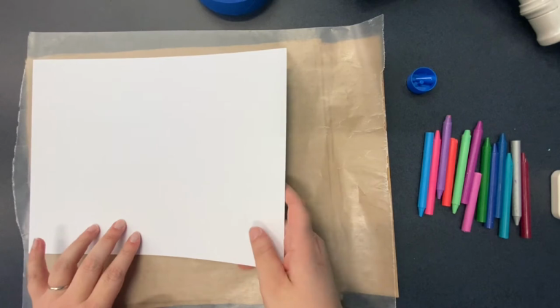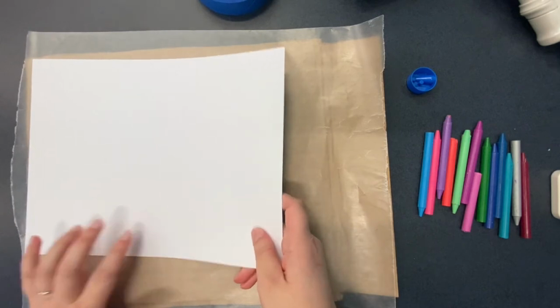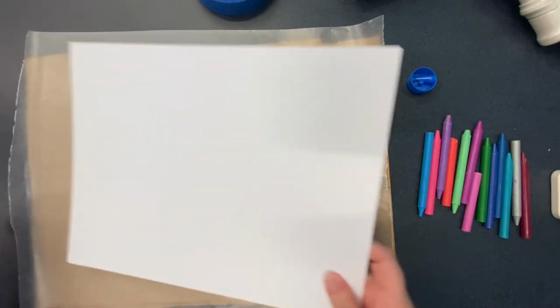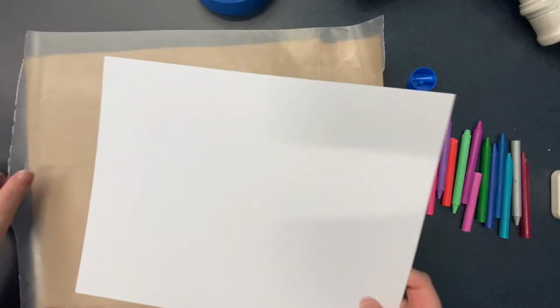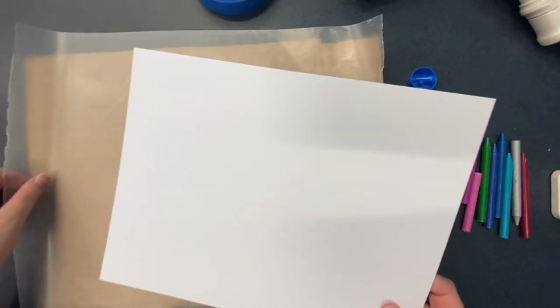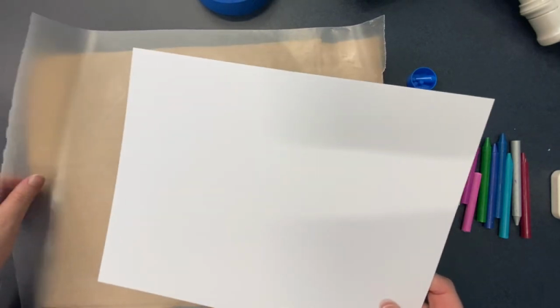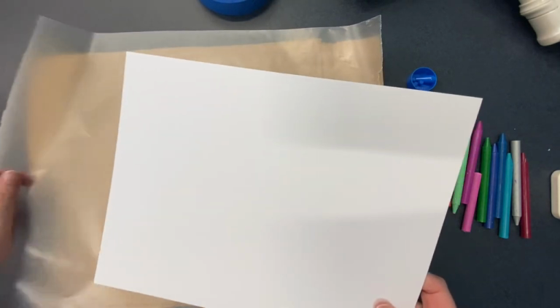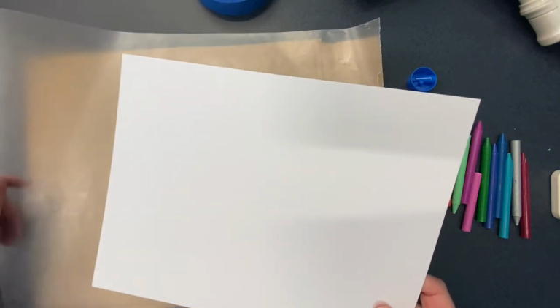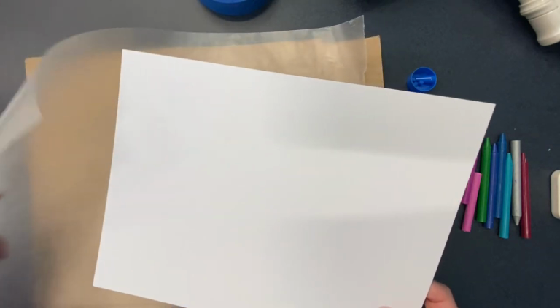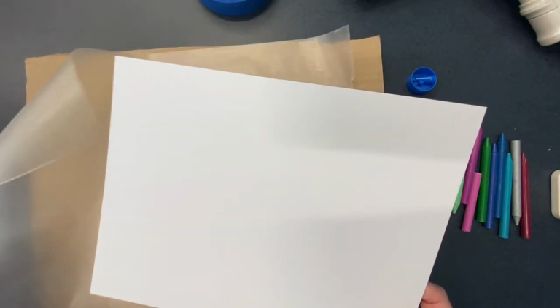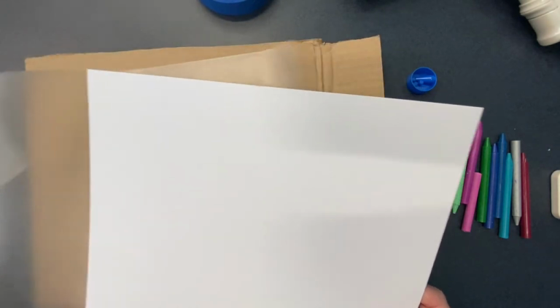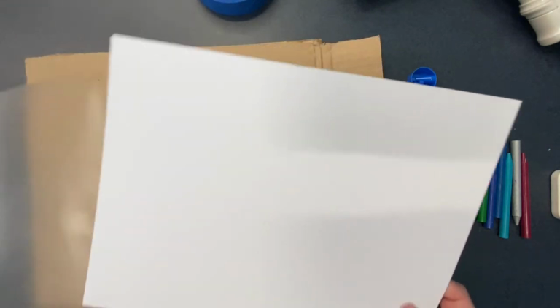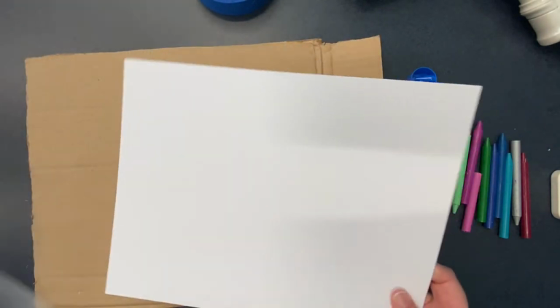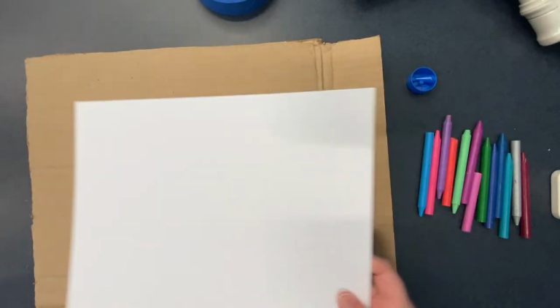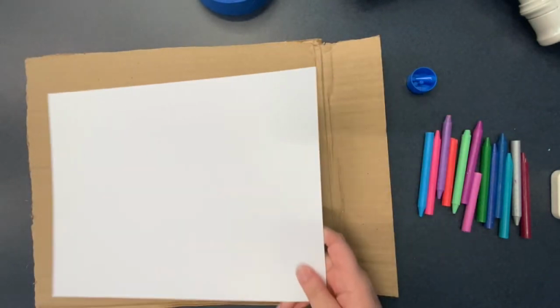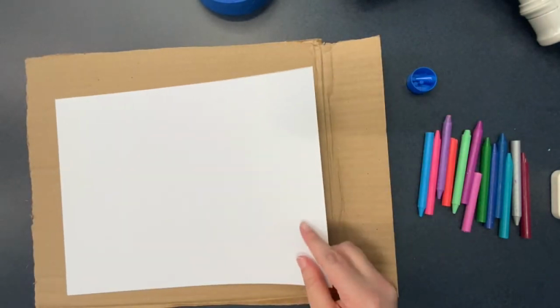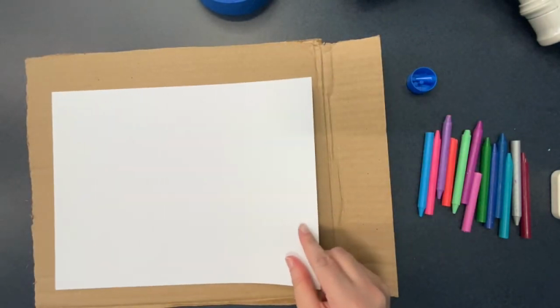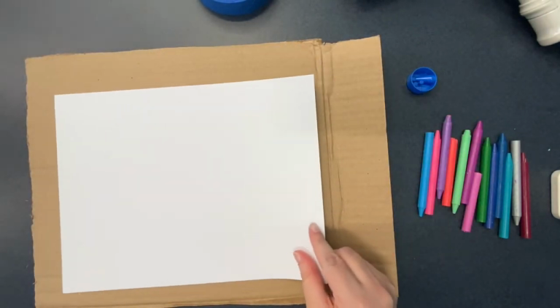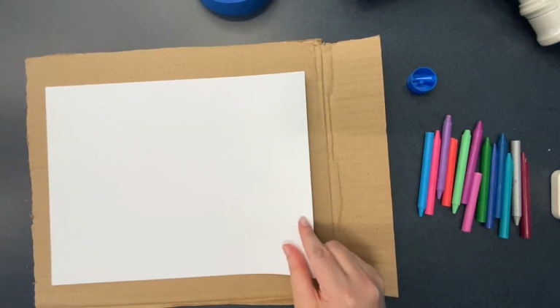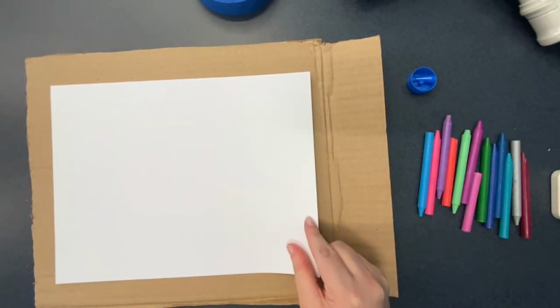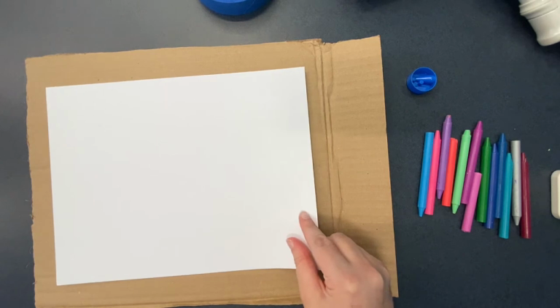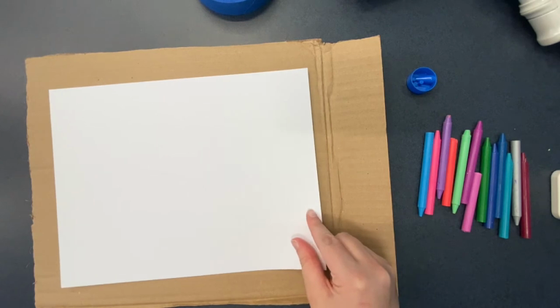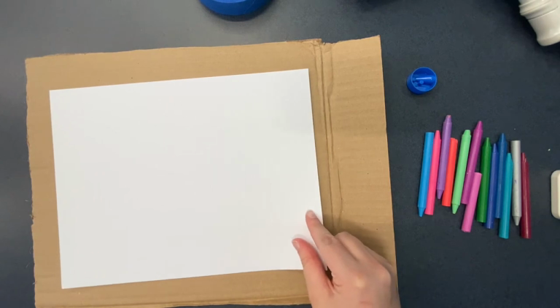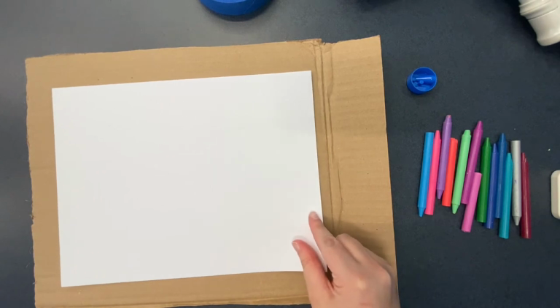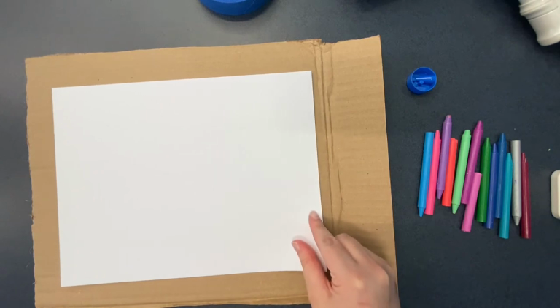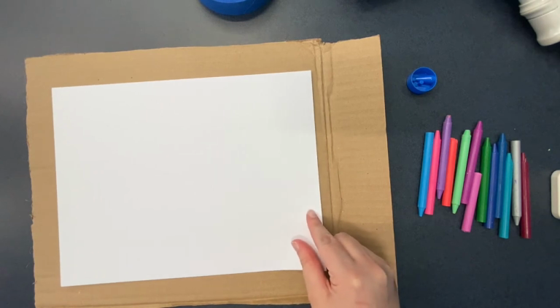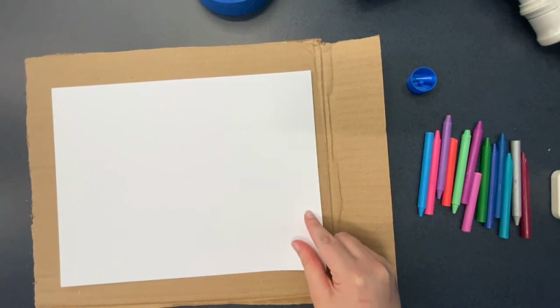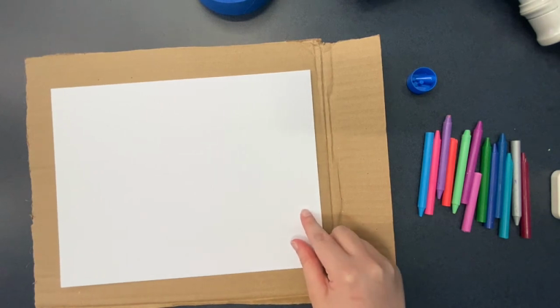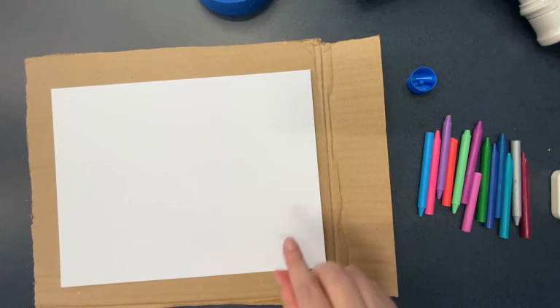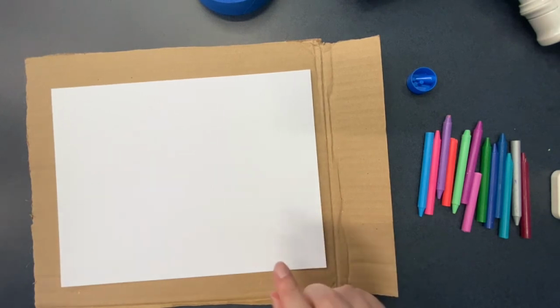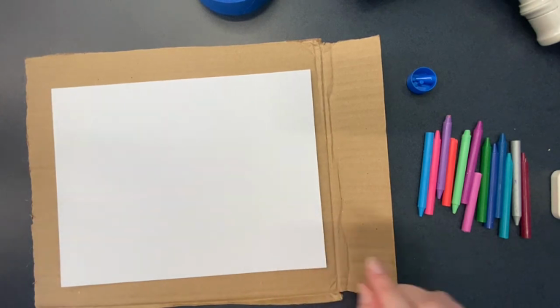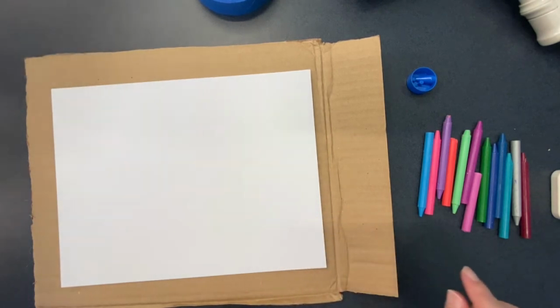Make sure that you use the cardboard as a backing so you do not get any wax on your table. First, place your piece of paper on the cardboard.